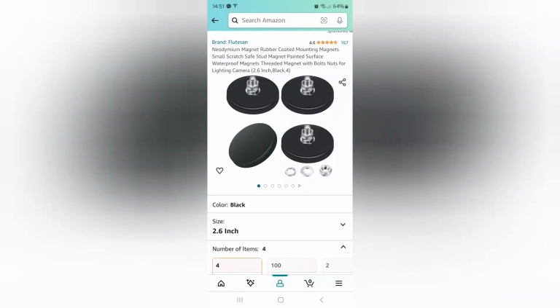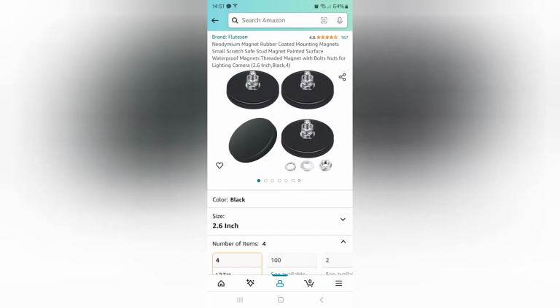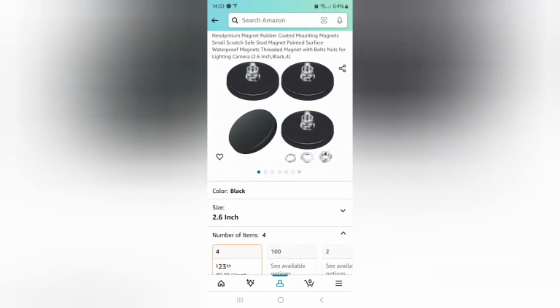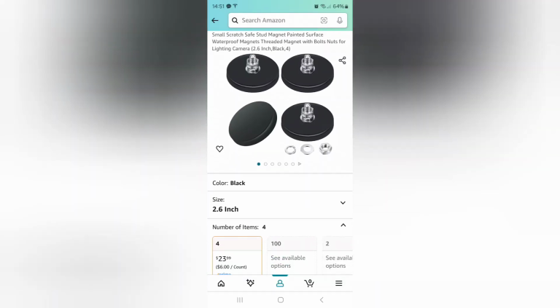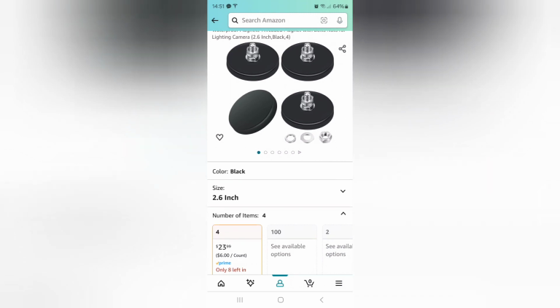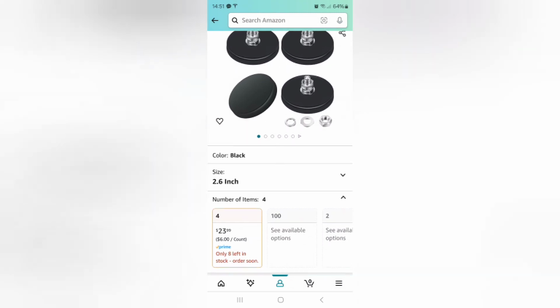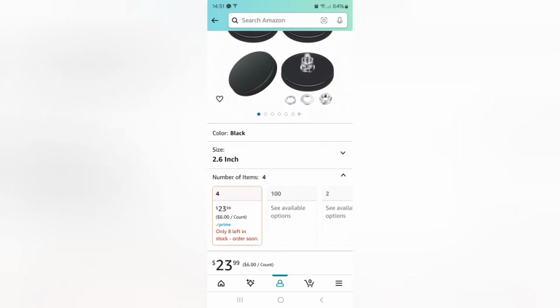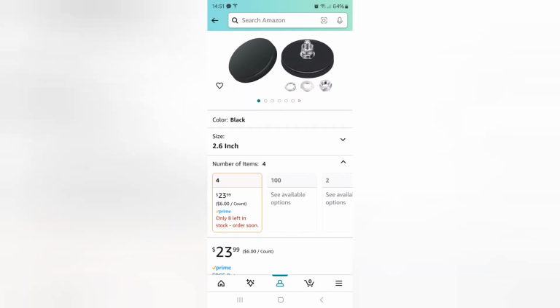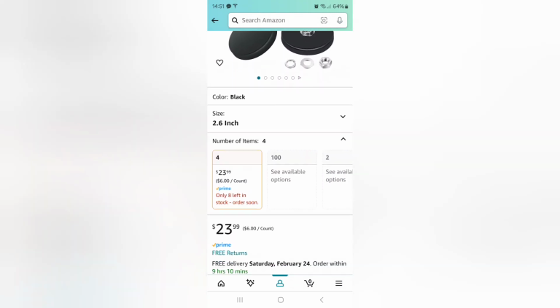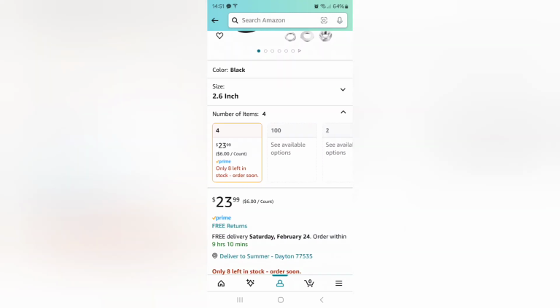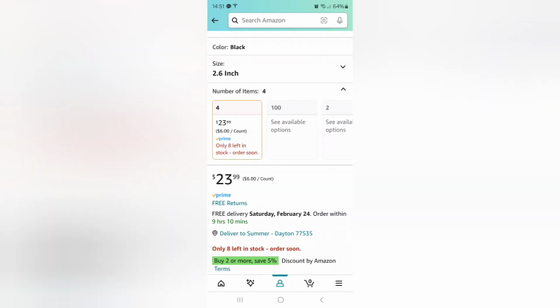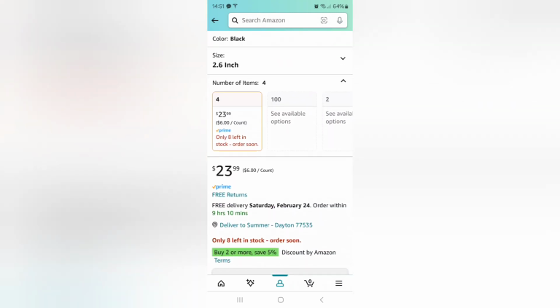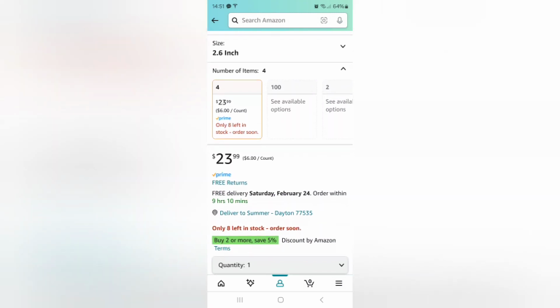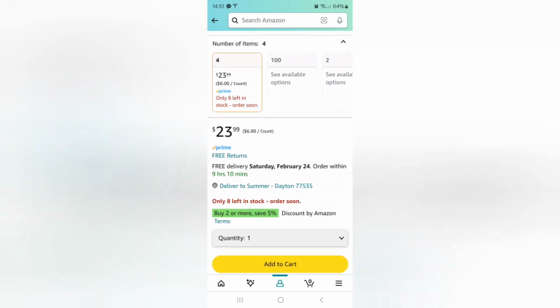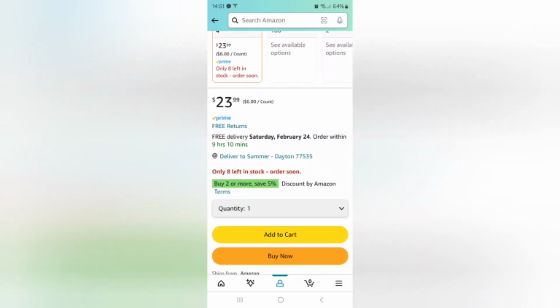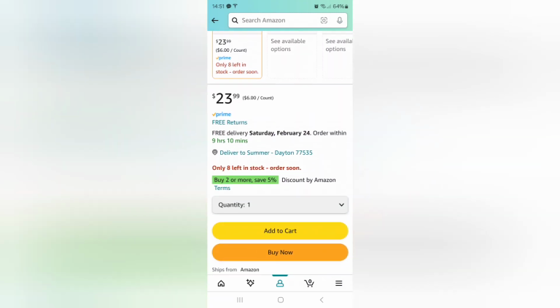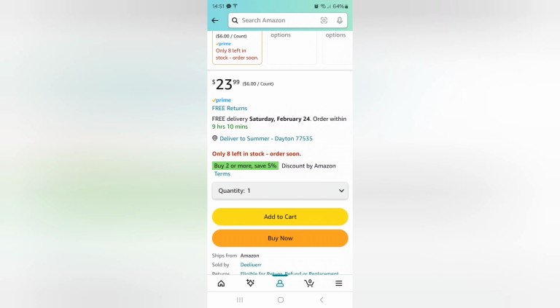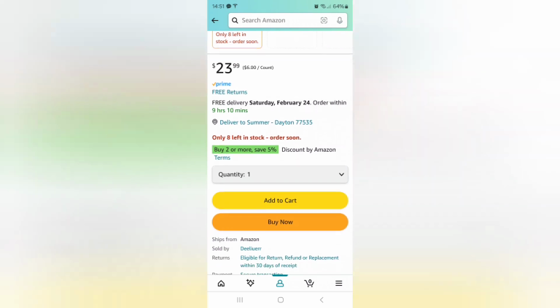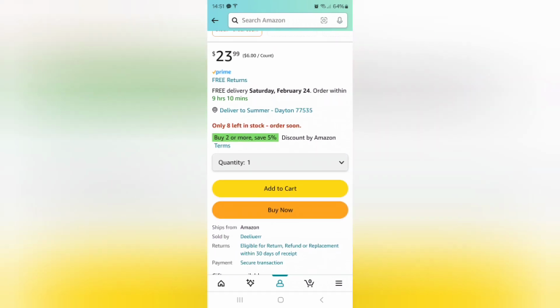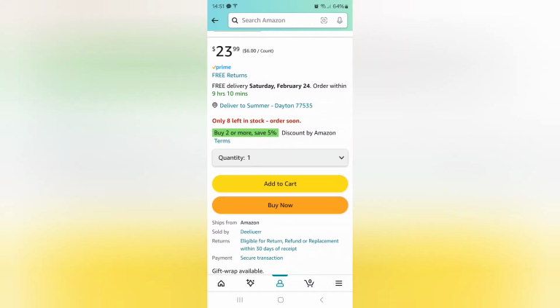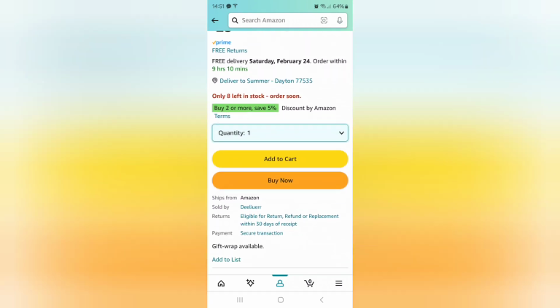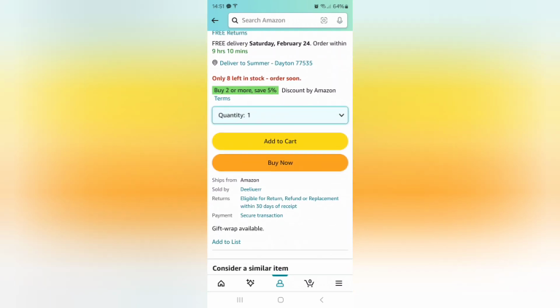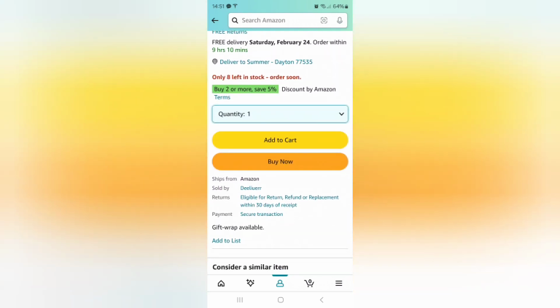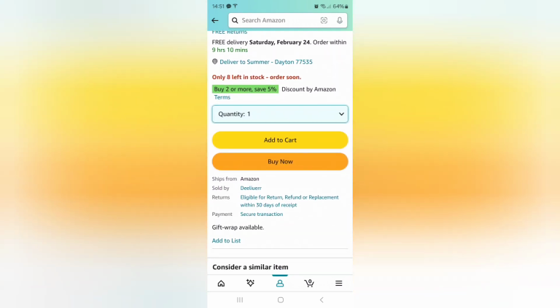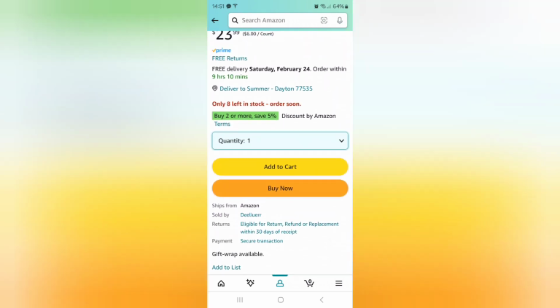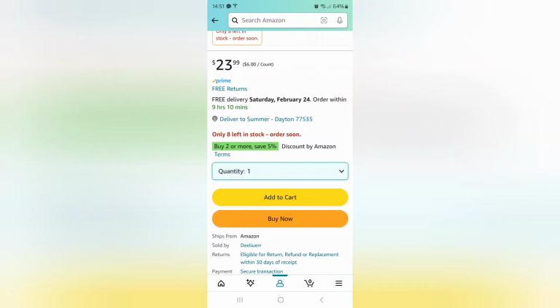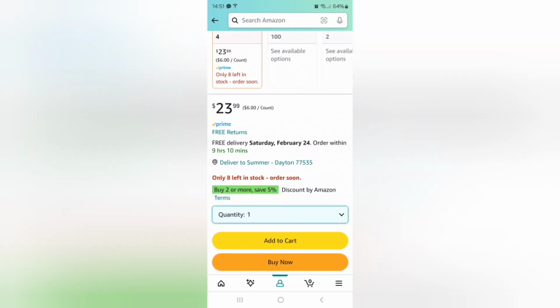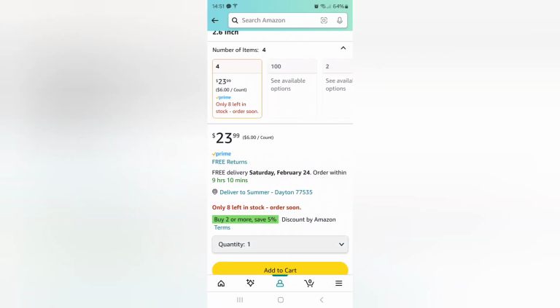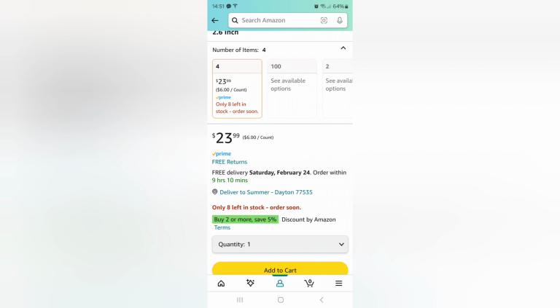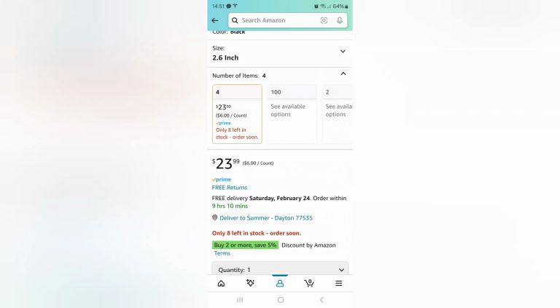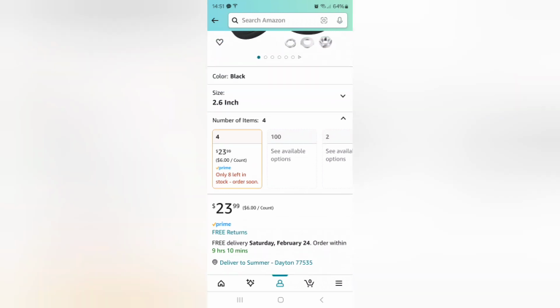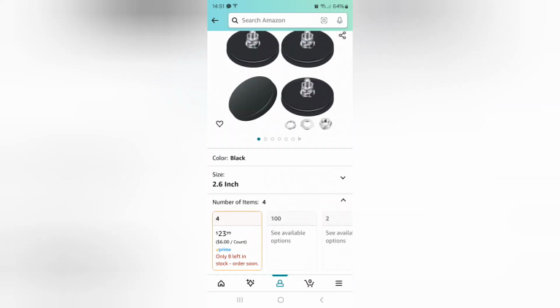These are the magnets that I bought on Amazon — neodymium rubber-coated mounting magnets. I have no affiliation, but I will include a link in the description. The current price of these magnets is $23.99.